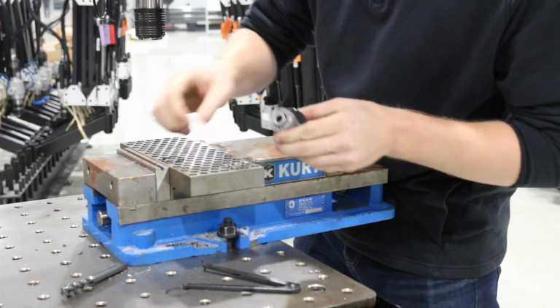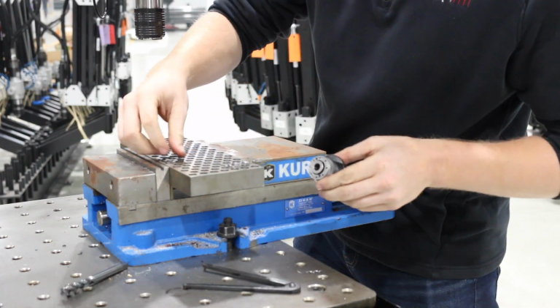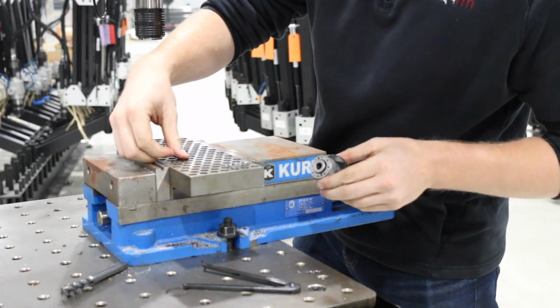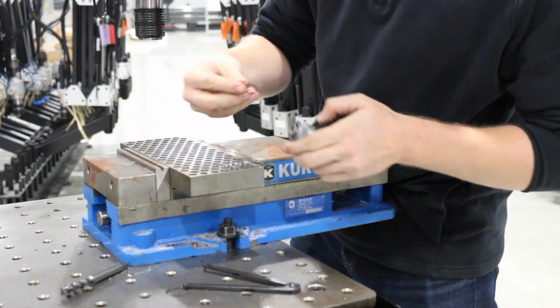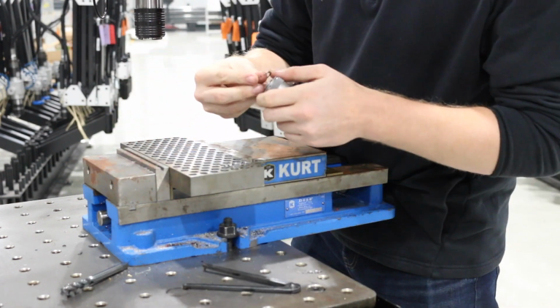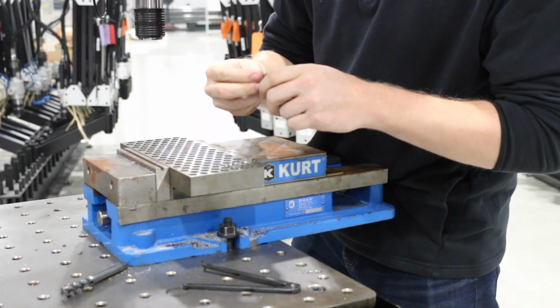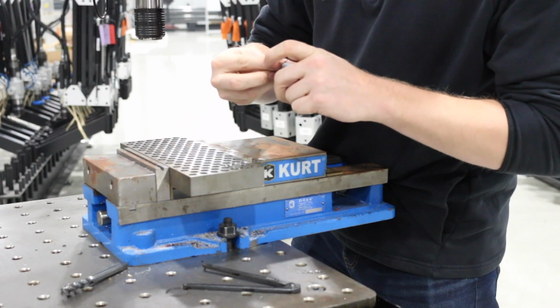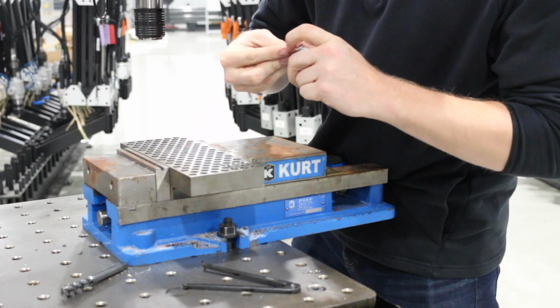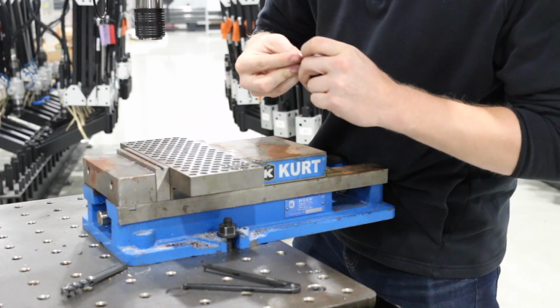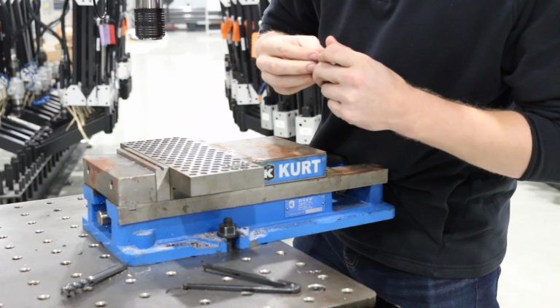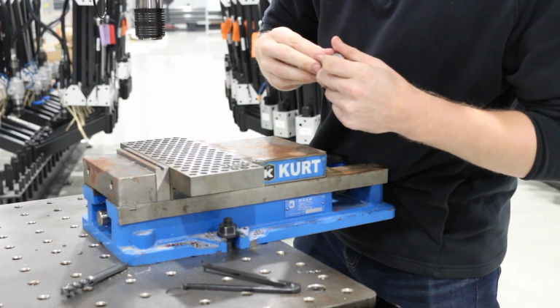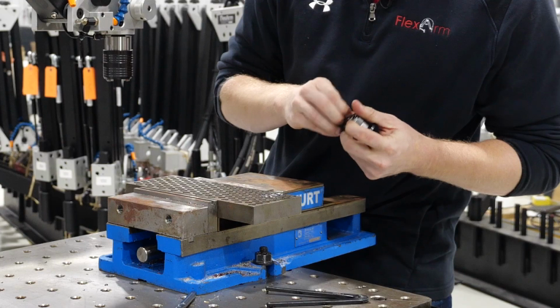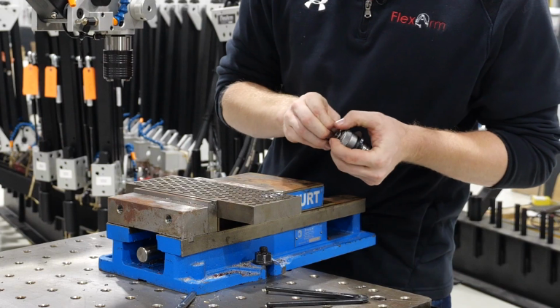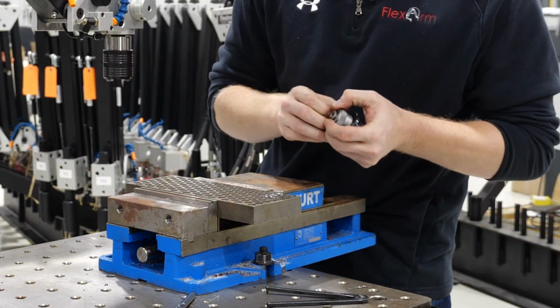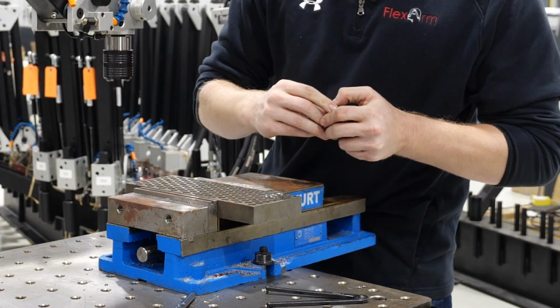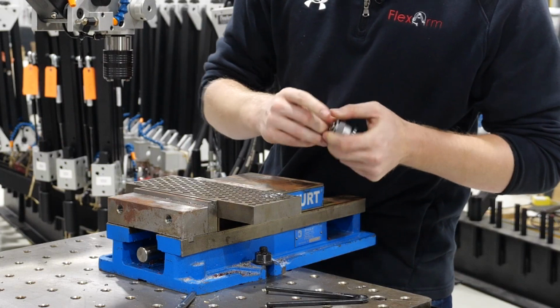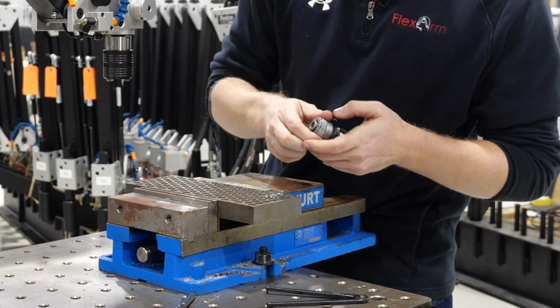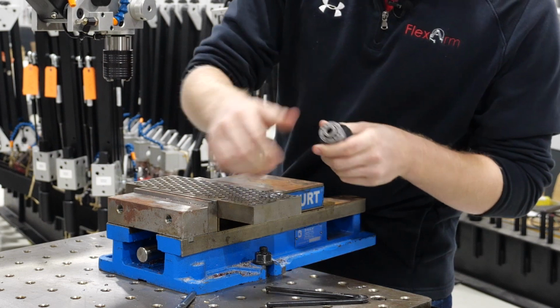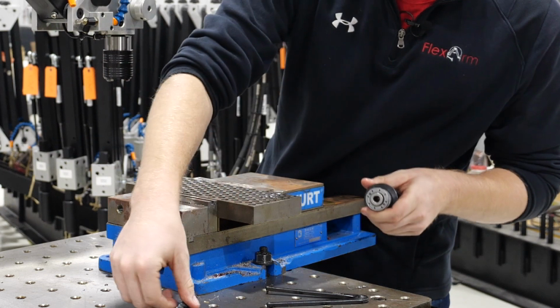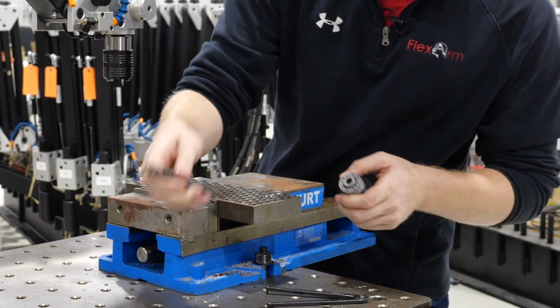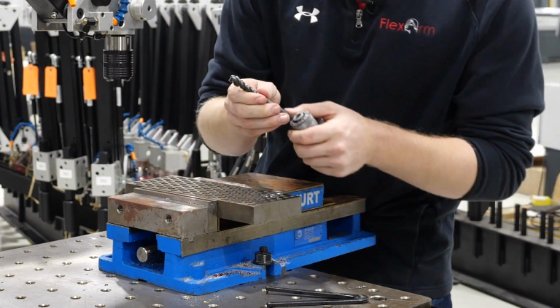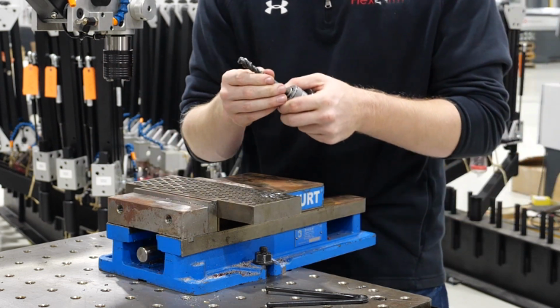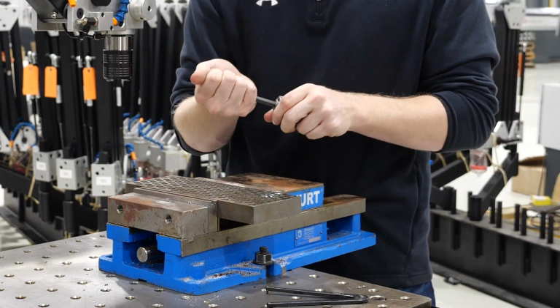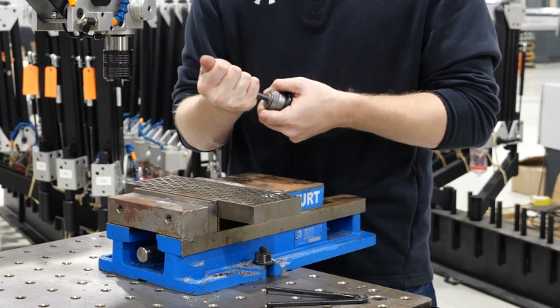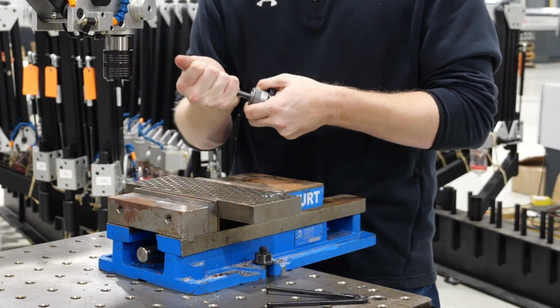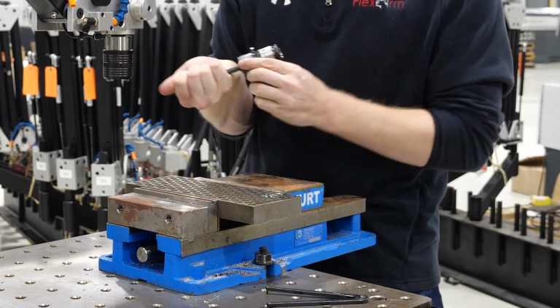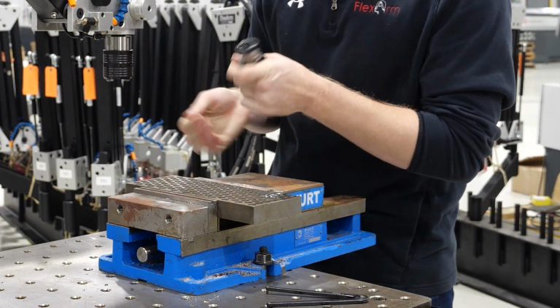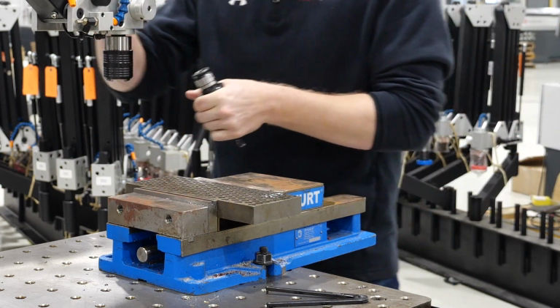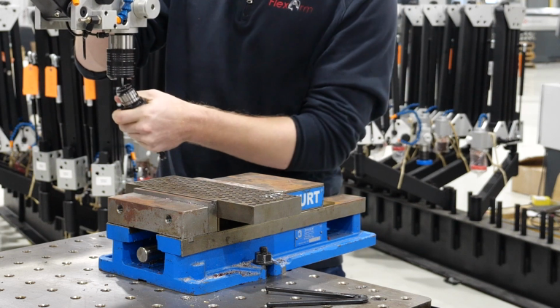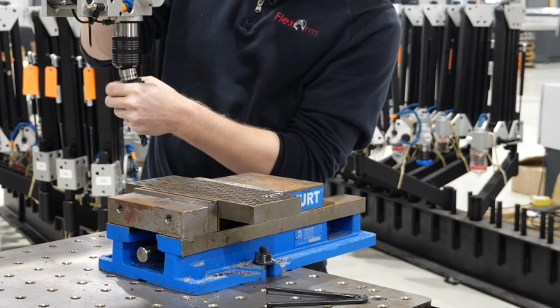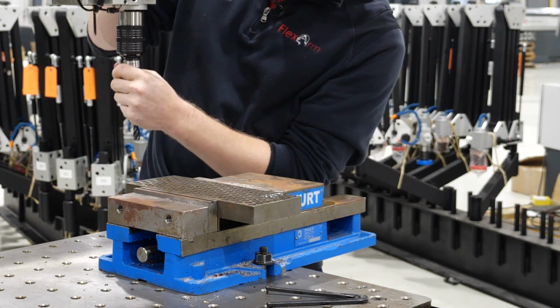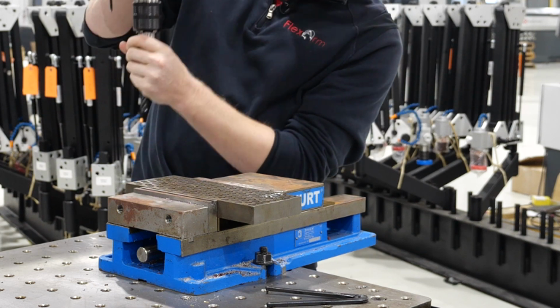So once we get that tightened down we're gonna go ahead and put our retaining ring back on, reinsert our tap back into the tap holder, and put that assembly back into the quick change chuck.